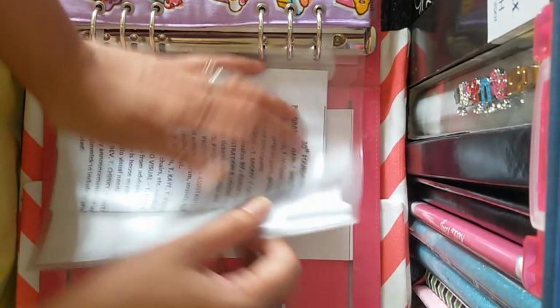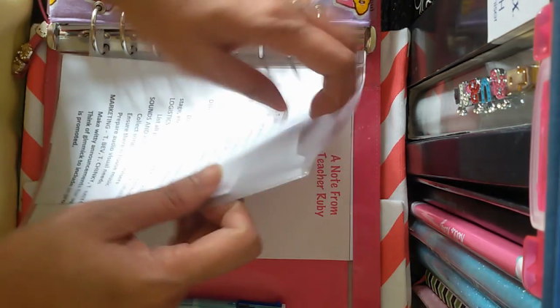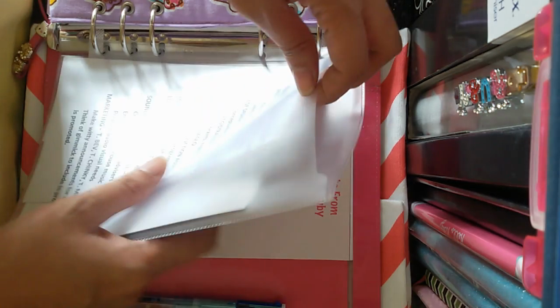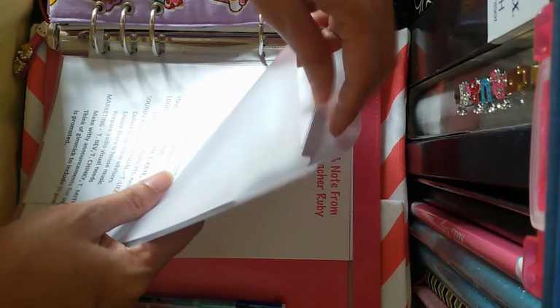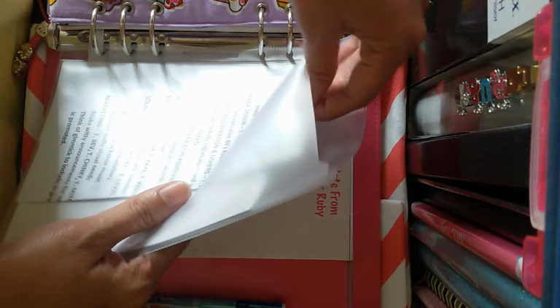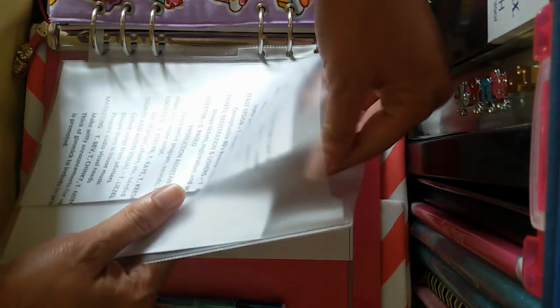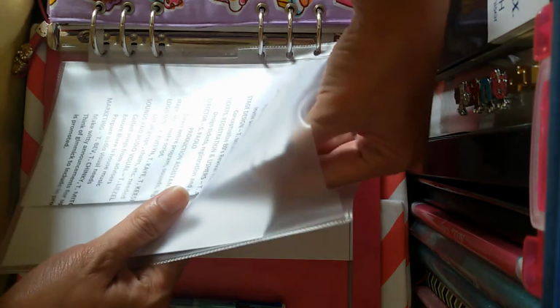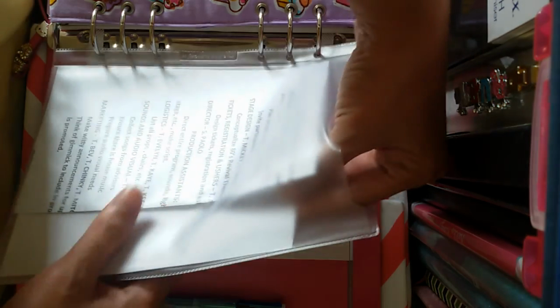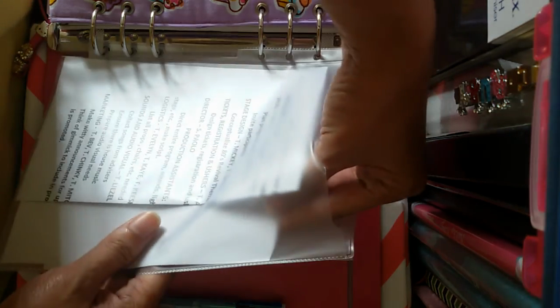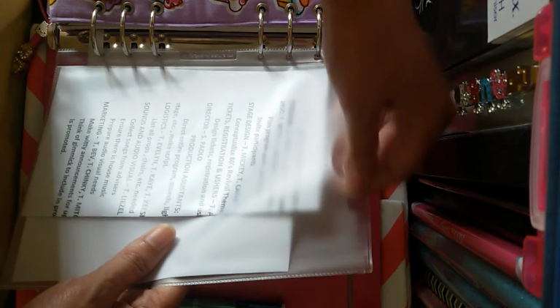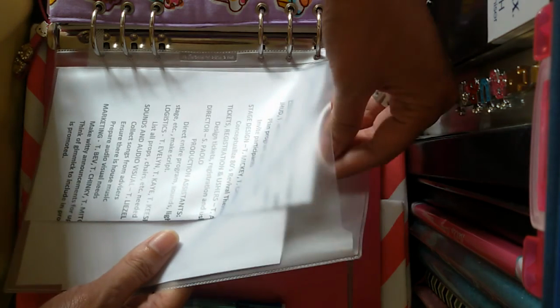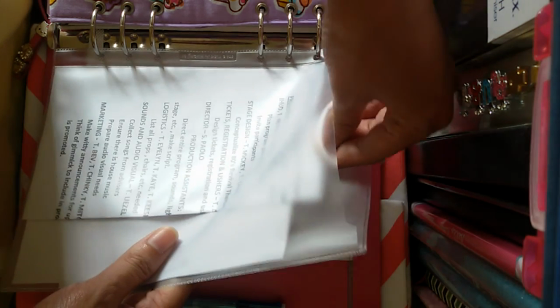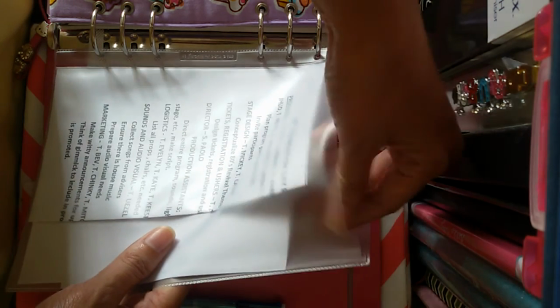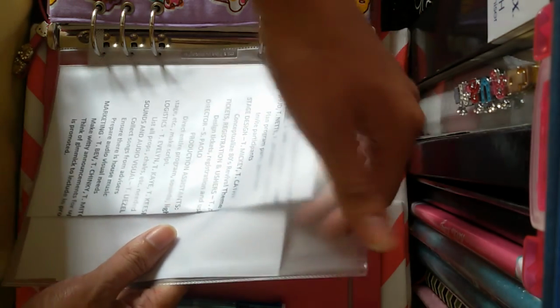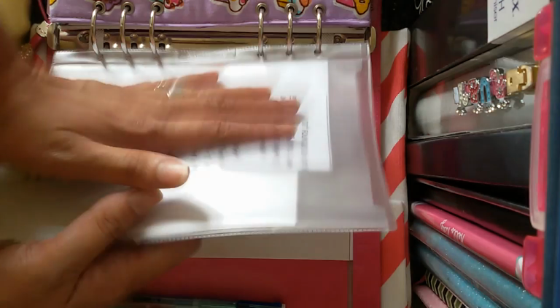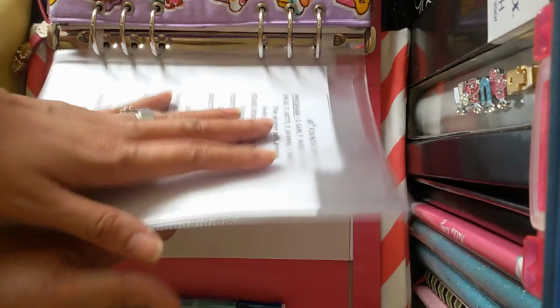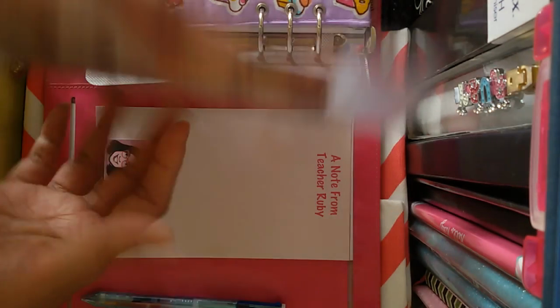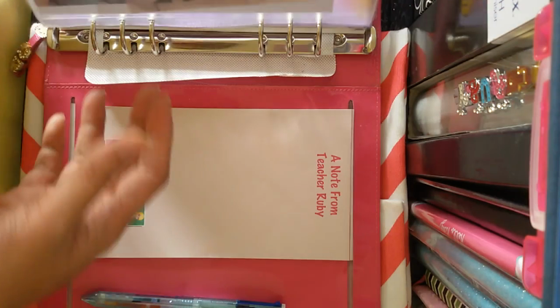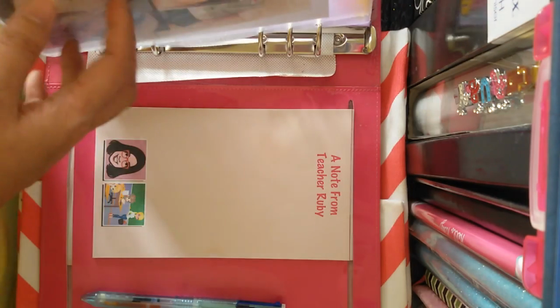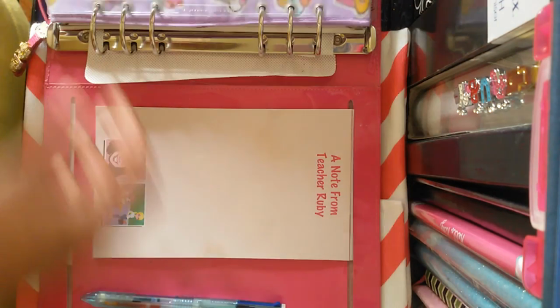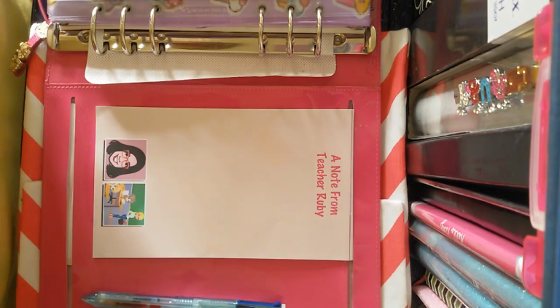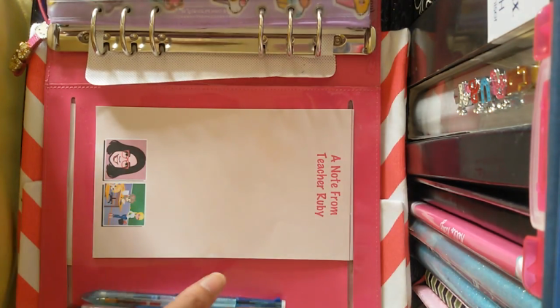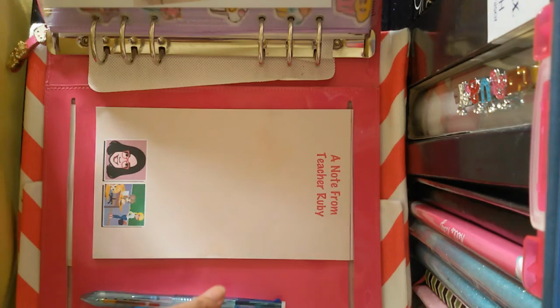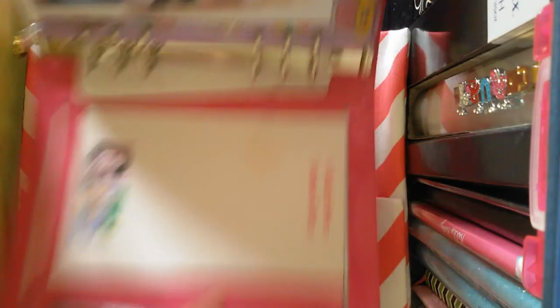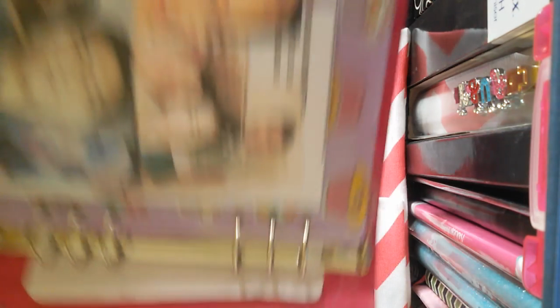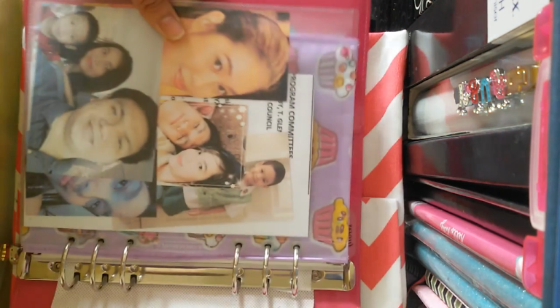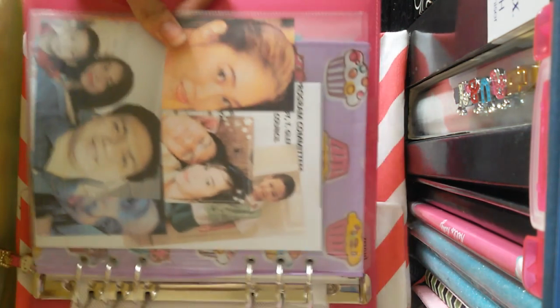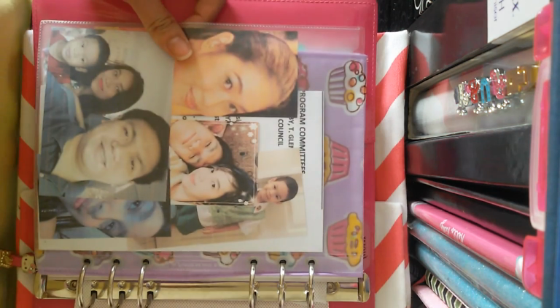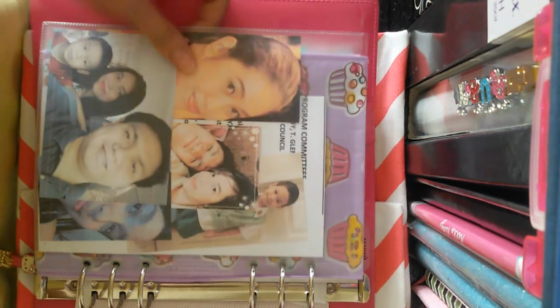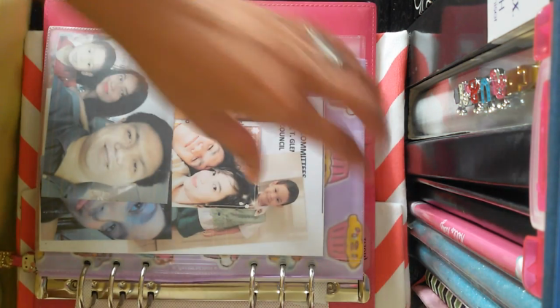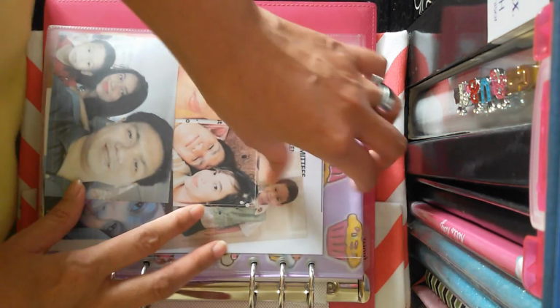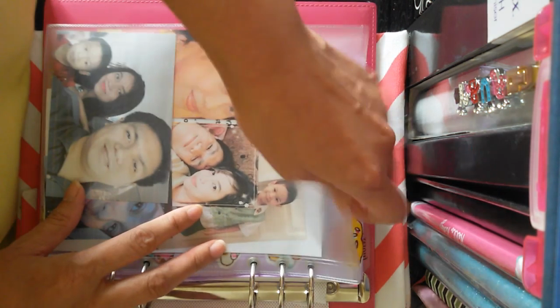The last part is the top-loading divider, where I just put some random paper and some of my family pictures.